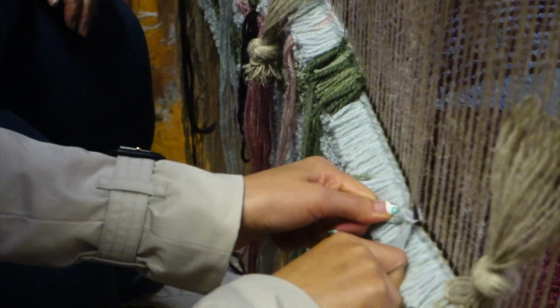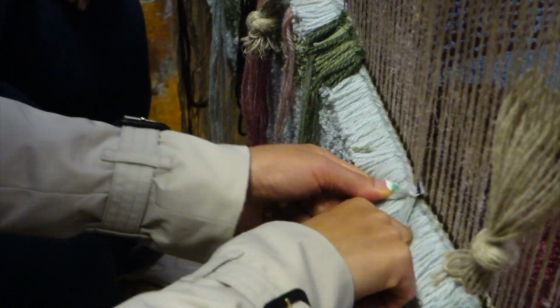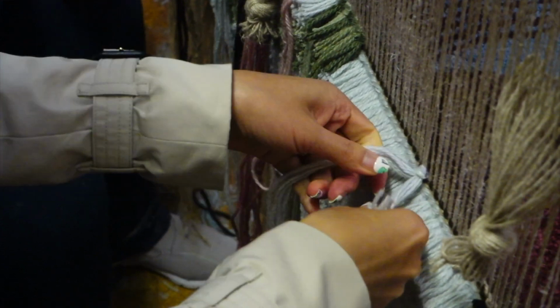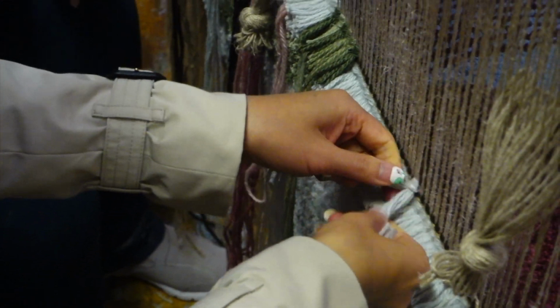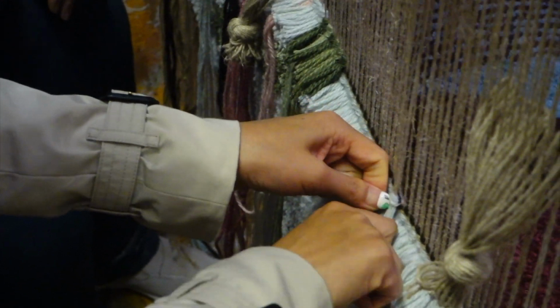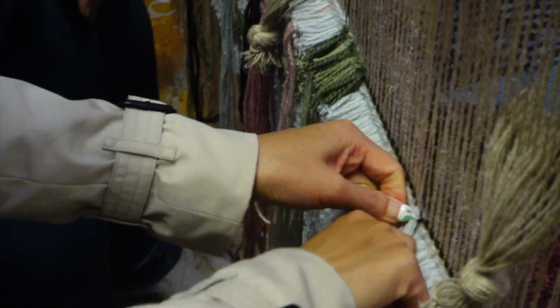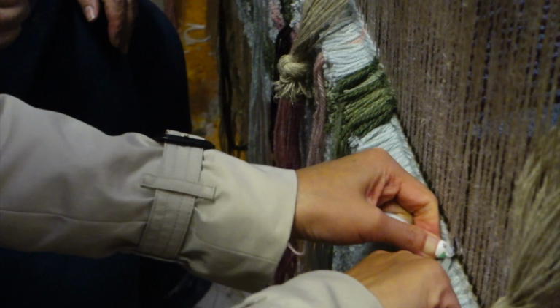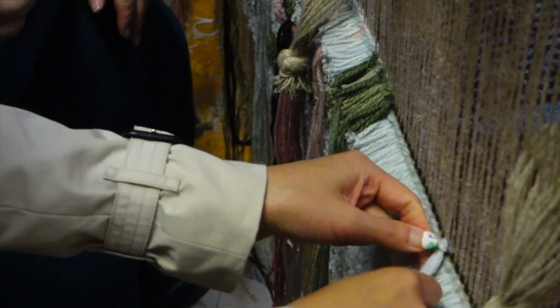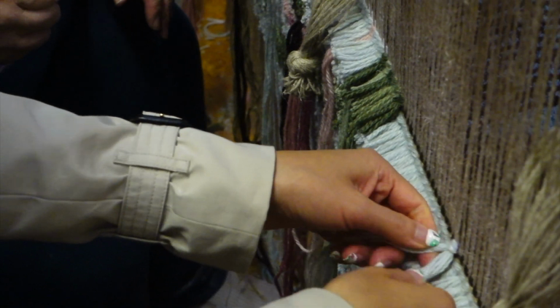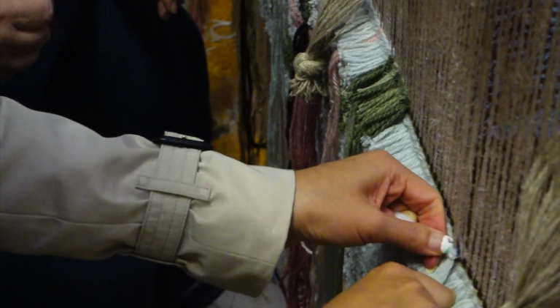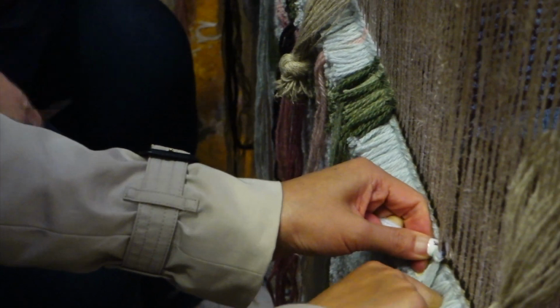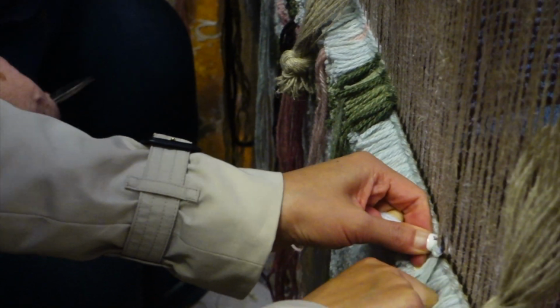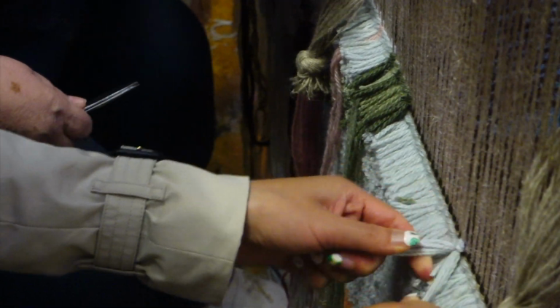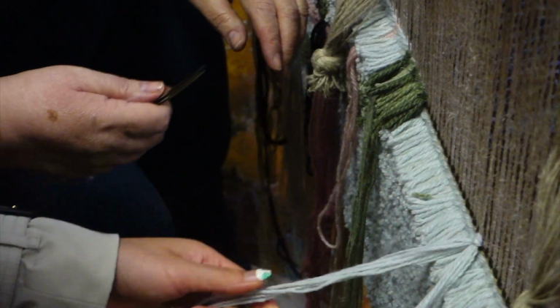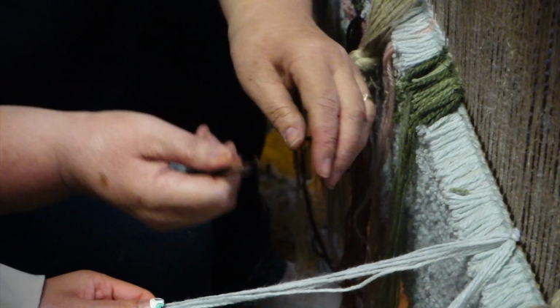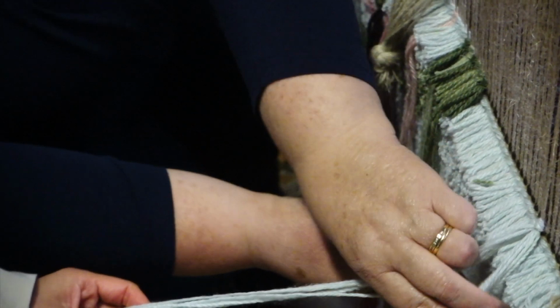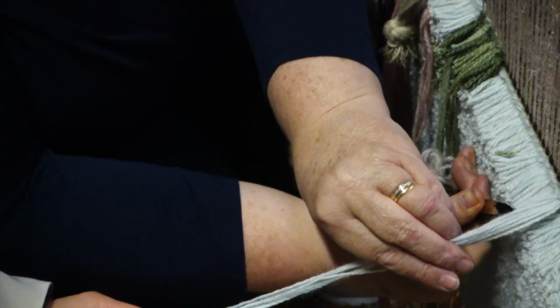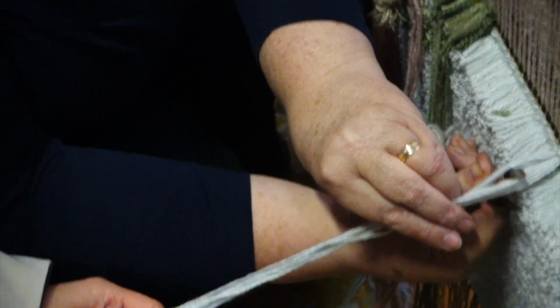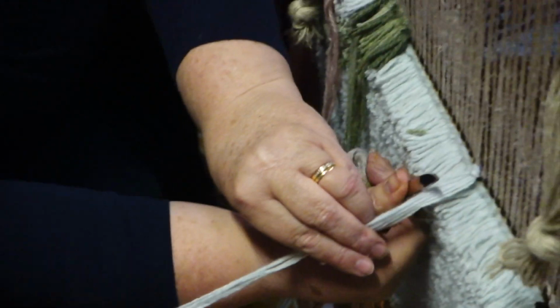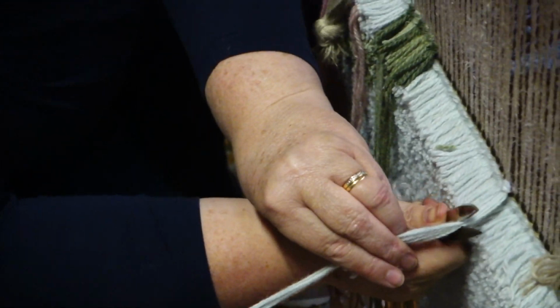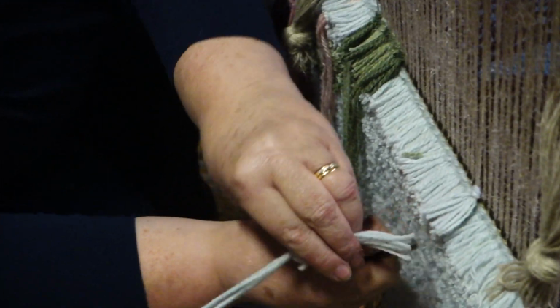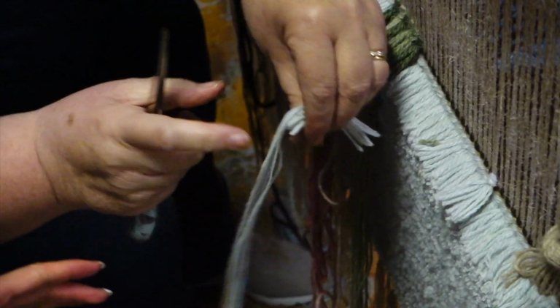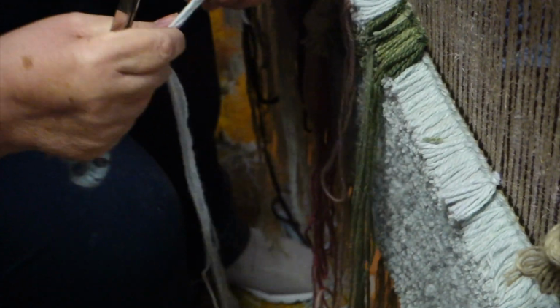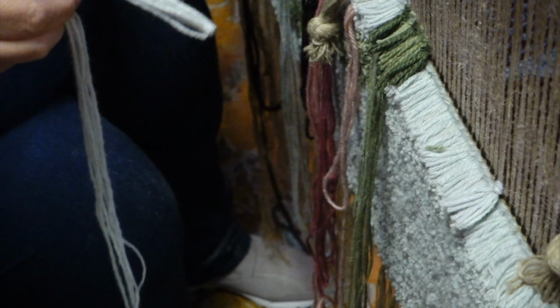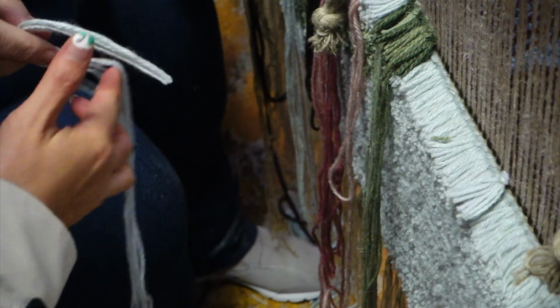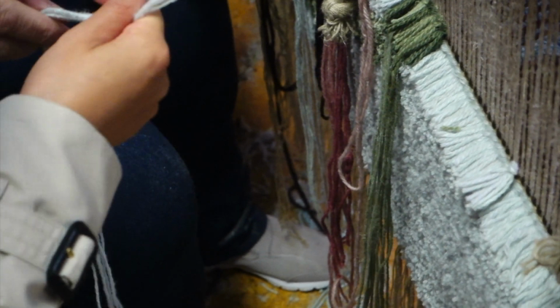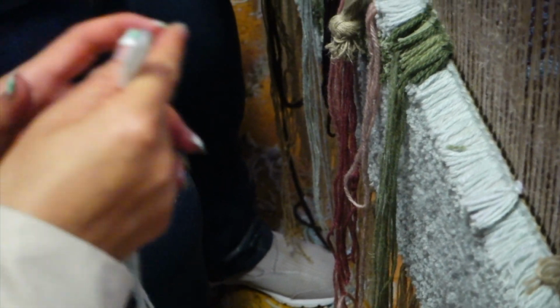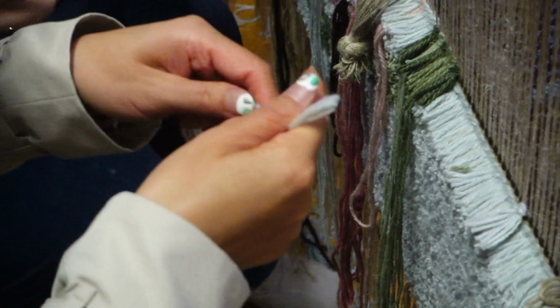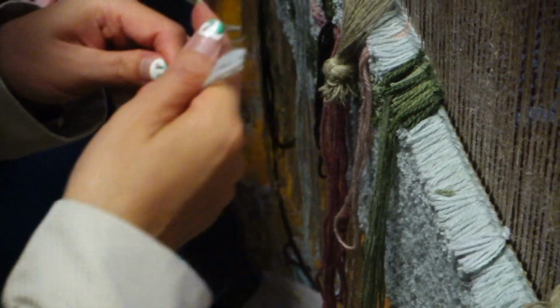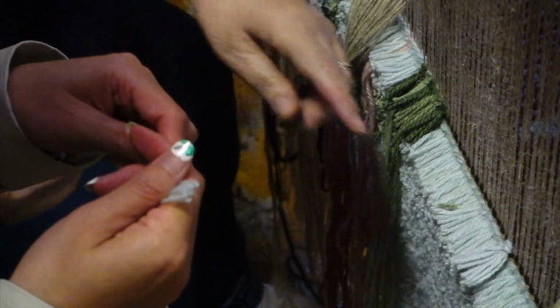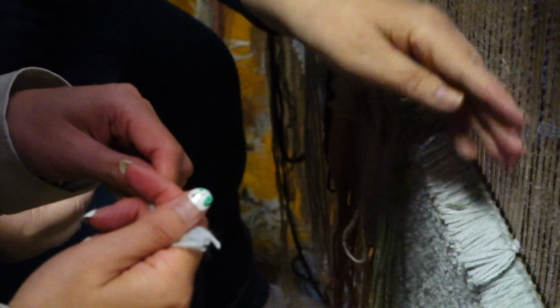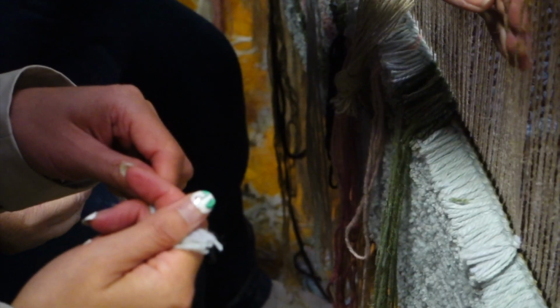Doesn't seem to be that simple. With you it's very simple. That's fine, that's perfect. She's only done a few million knots more than you. Try another one. And then you take the next two adjacent strands.